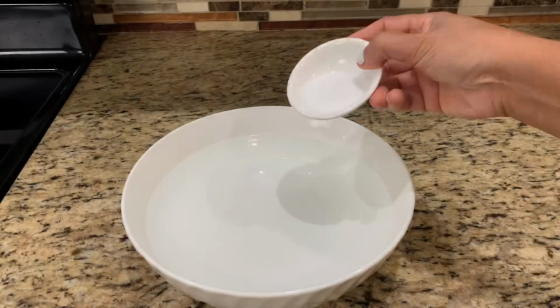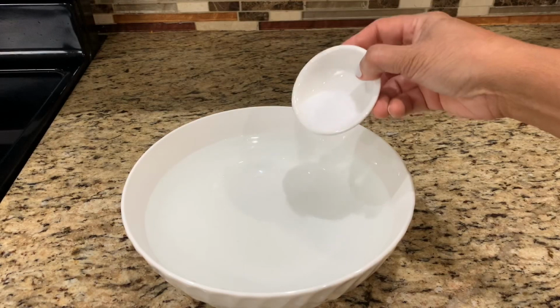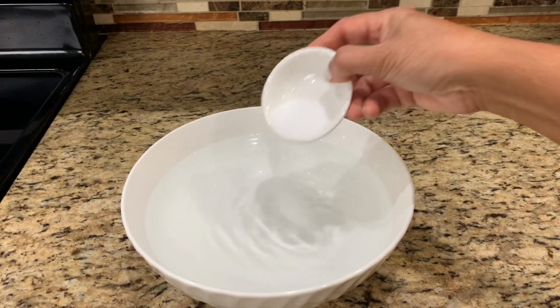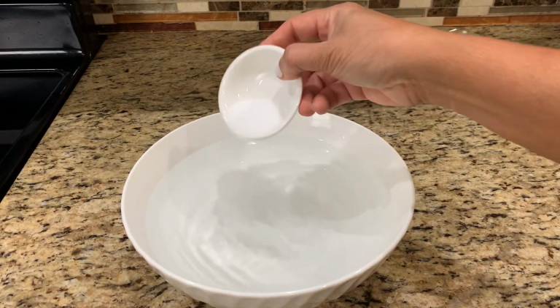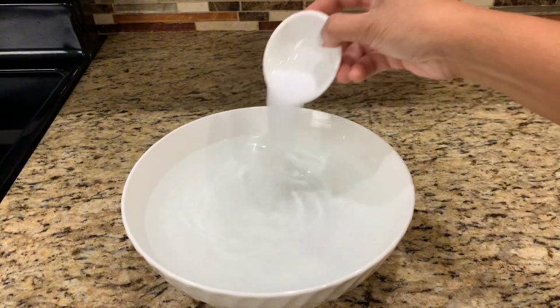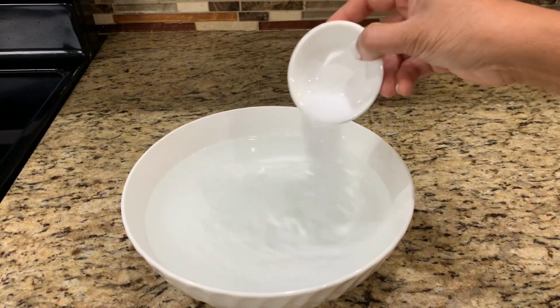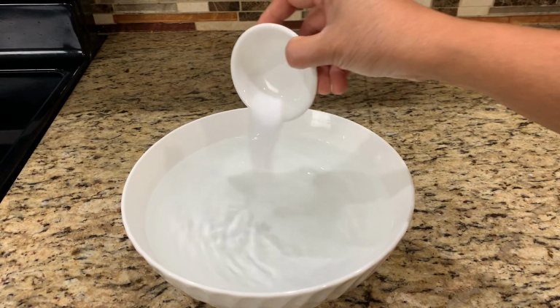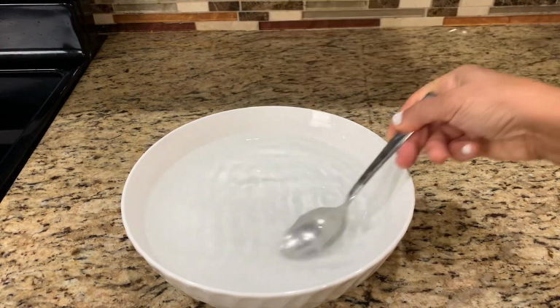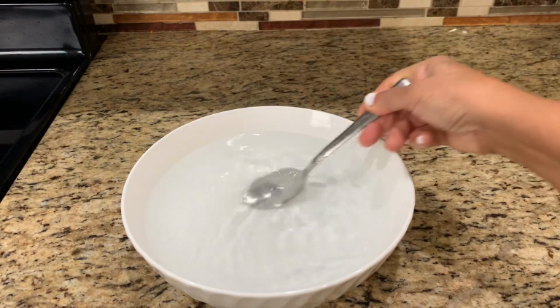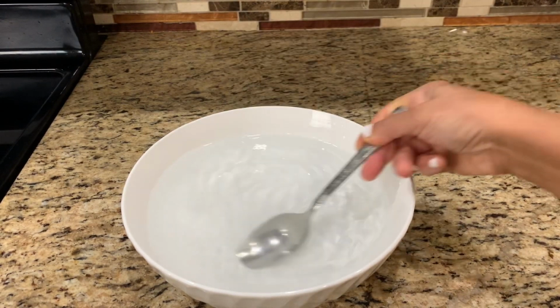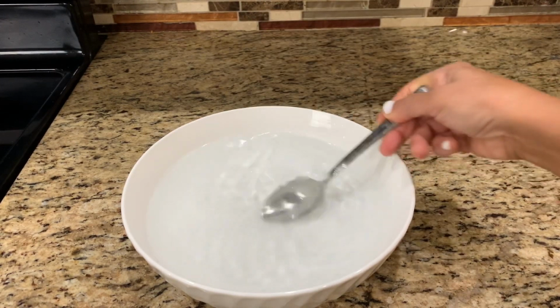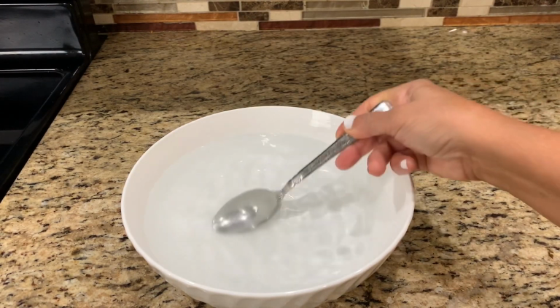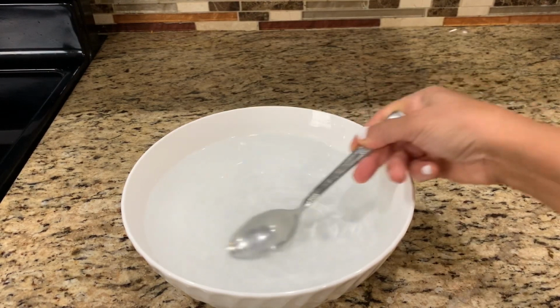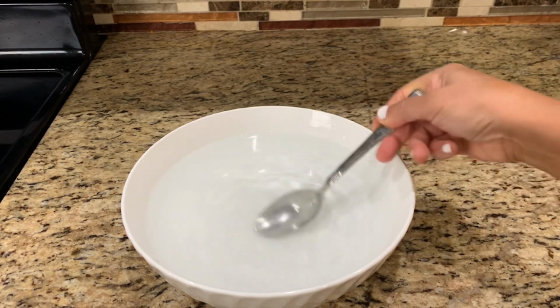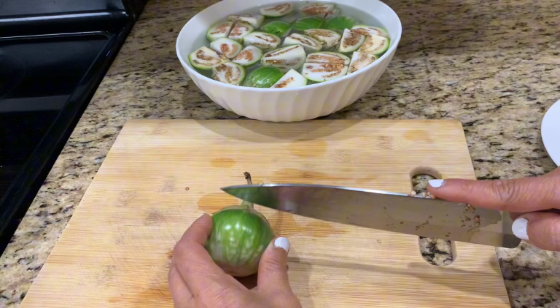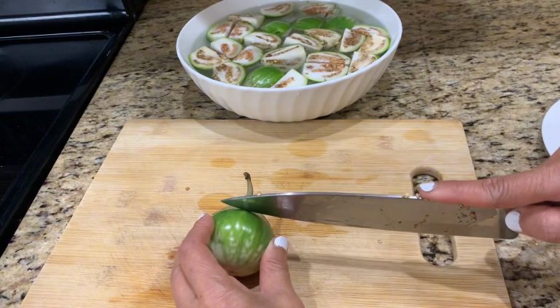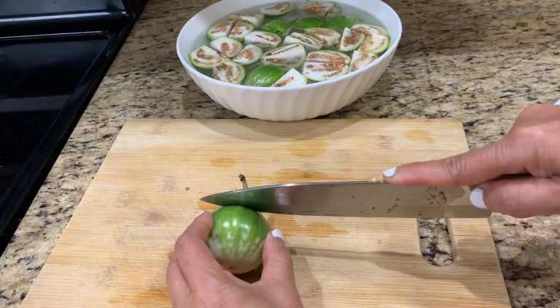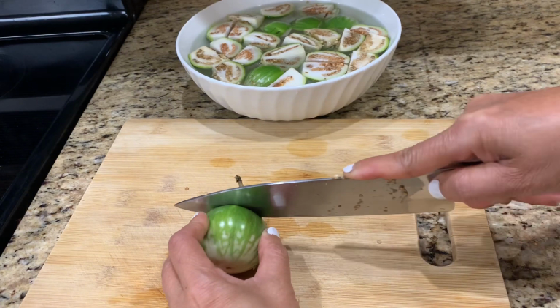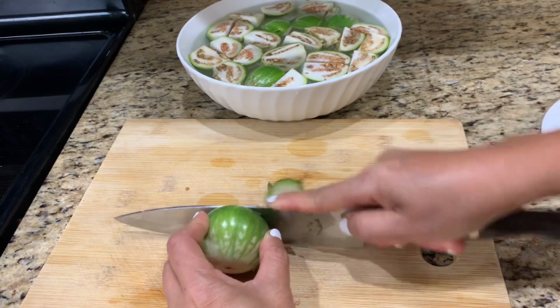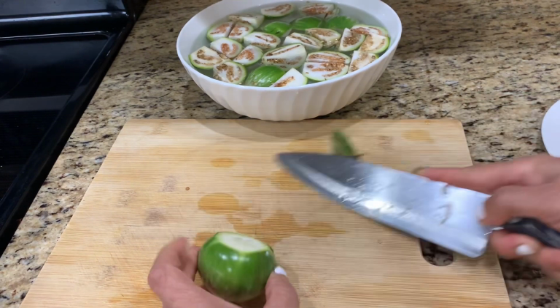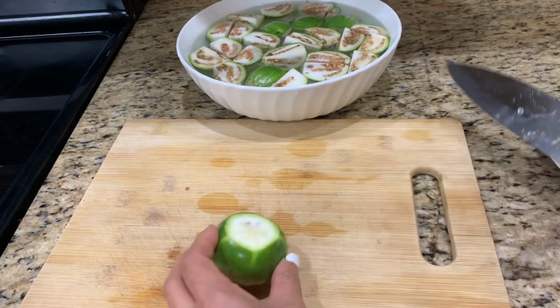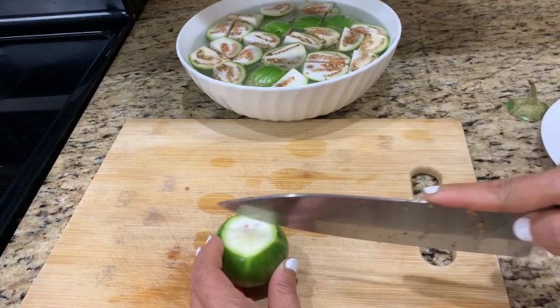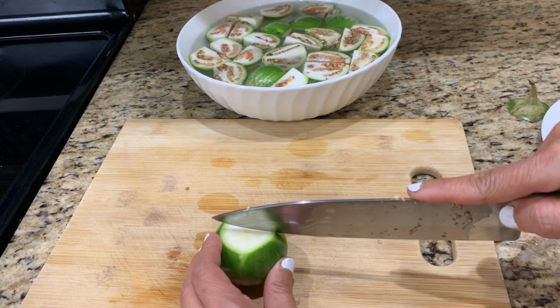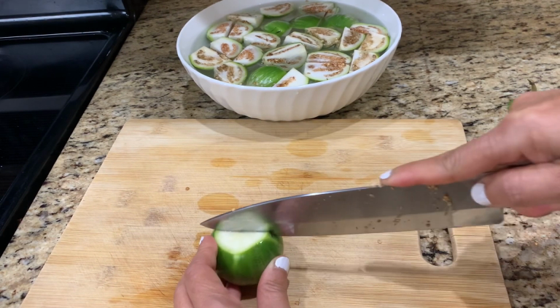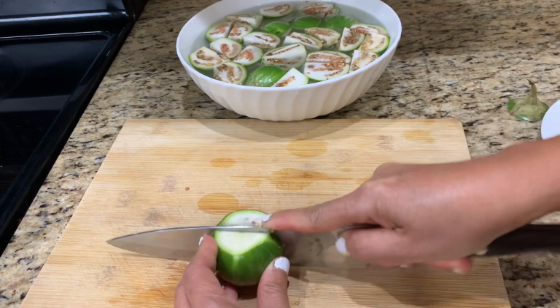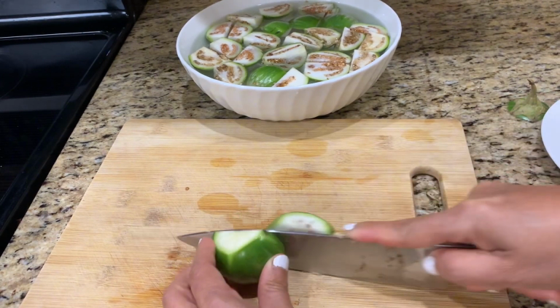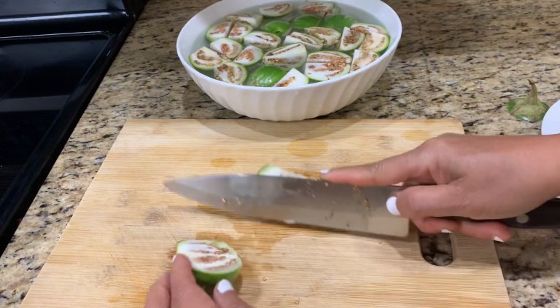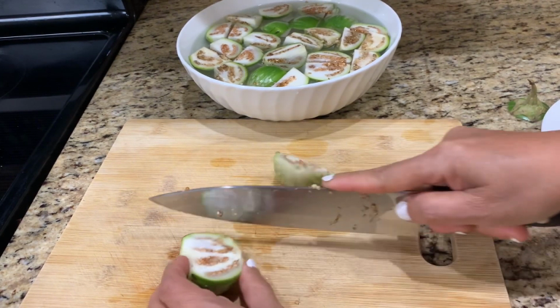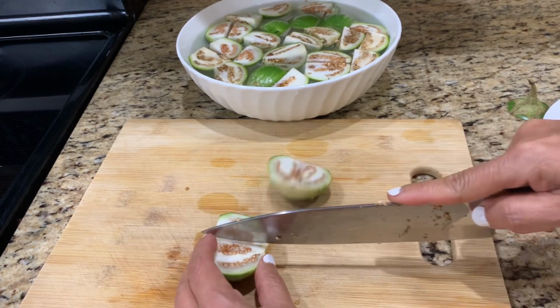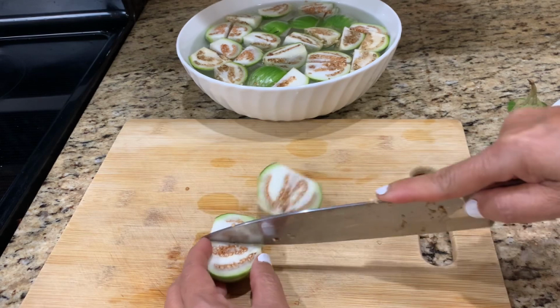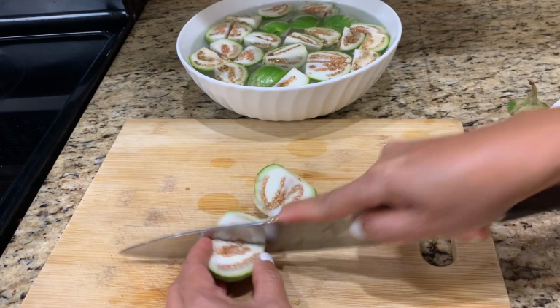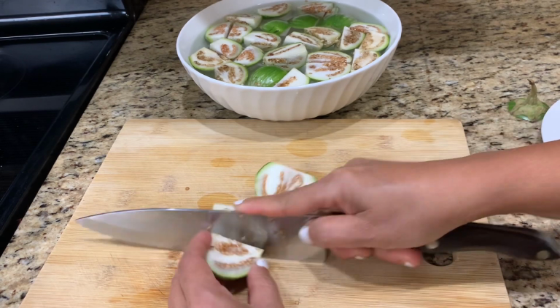For the preparation, first add salt in a bowl of water. Cut the eggplant in quarters and soak it in salted water to prevent it from turning a darker color.